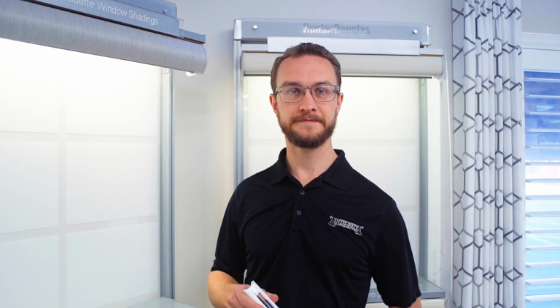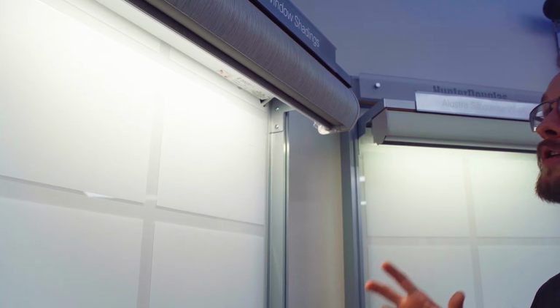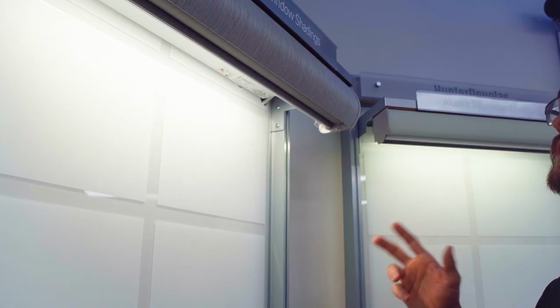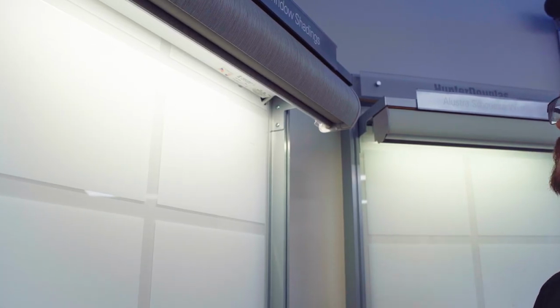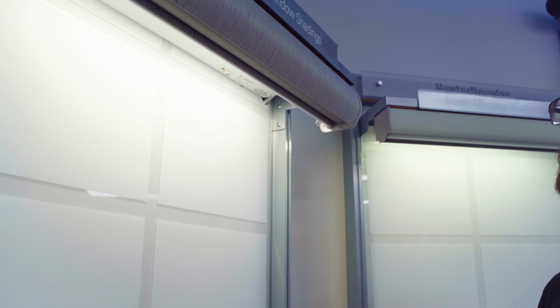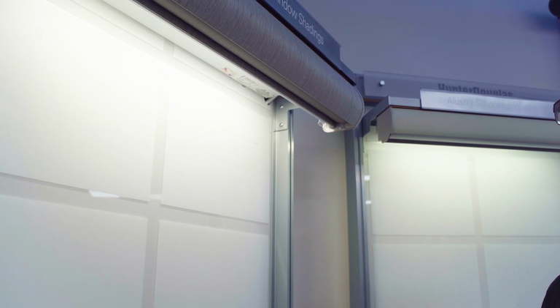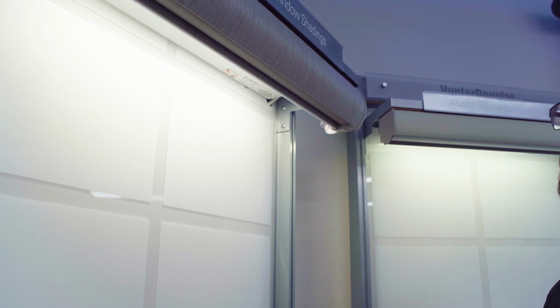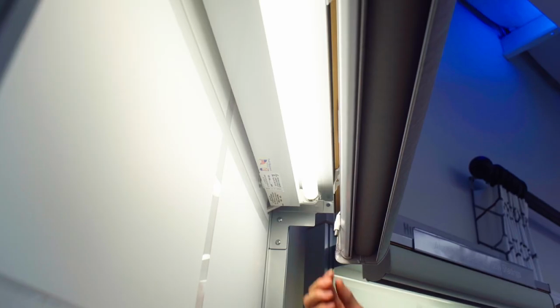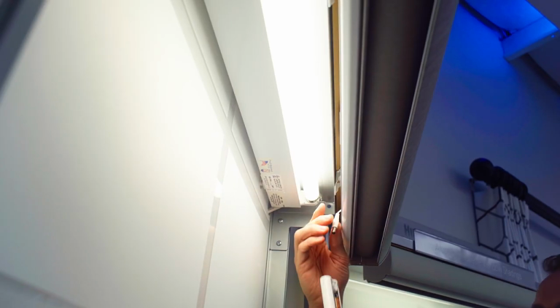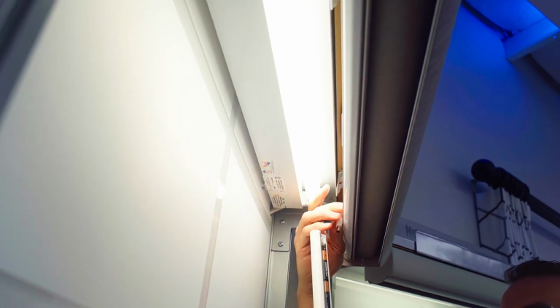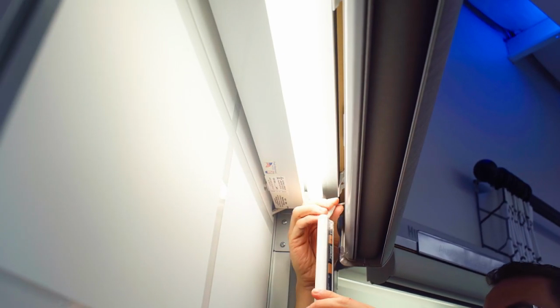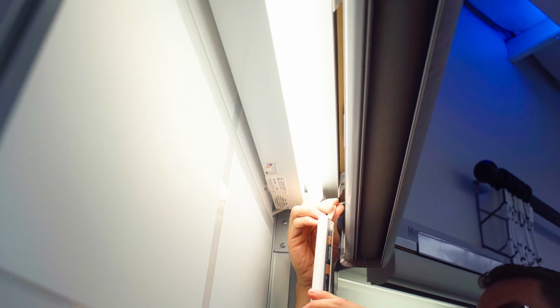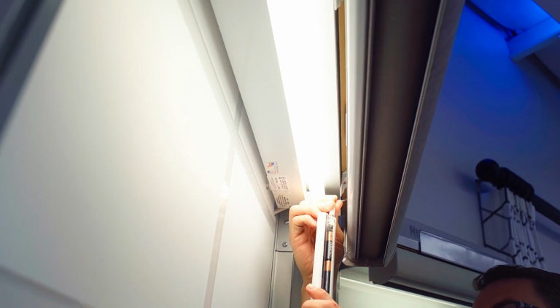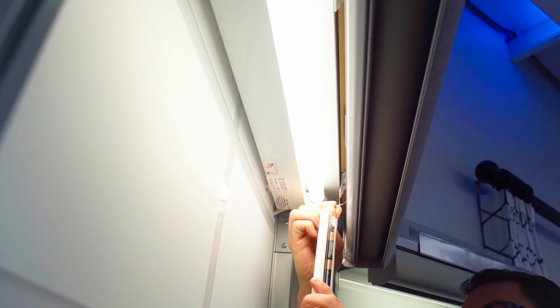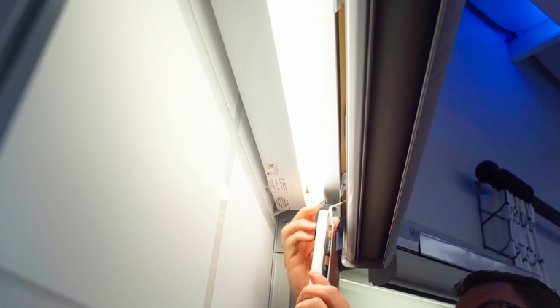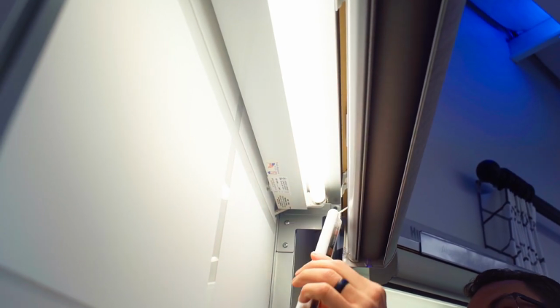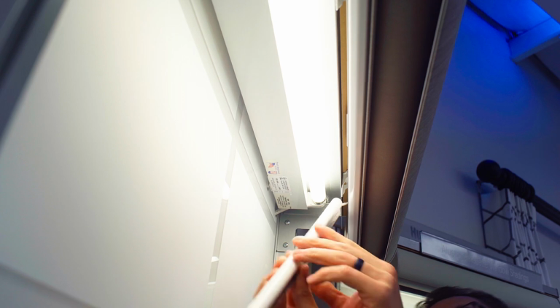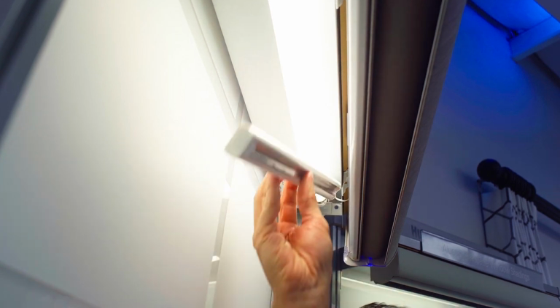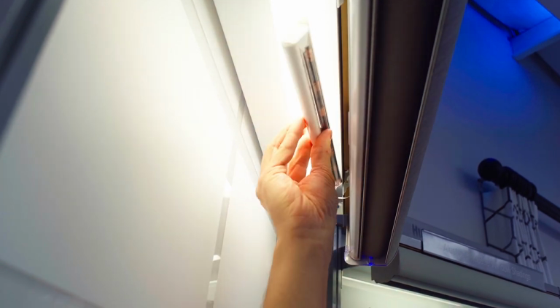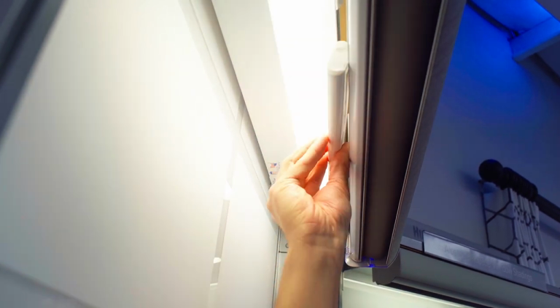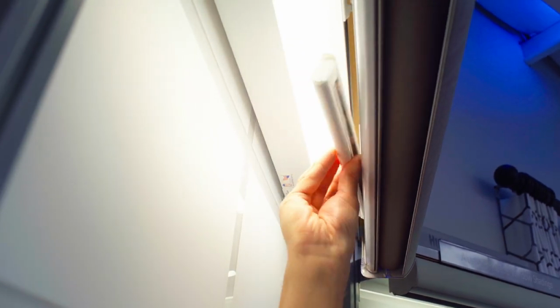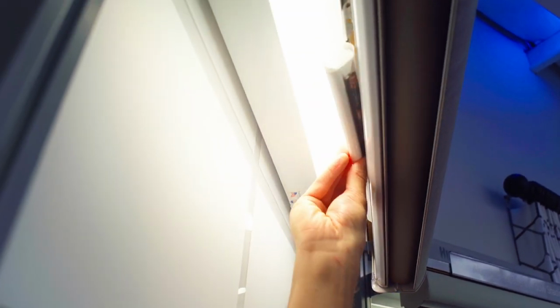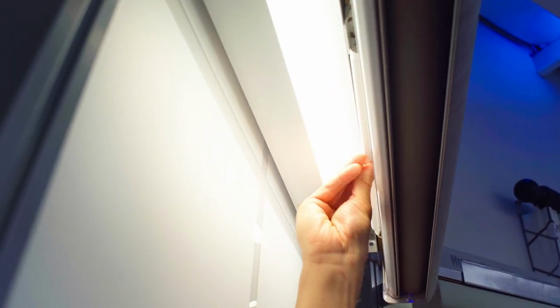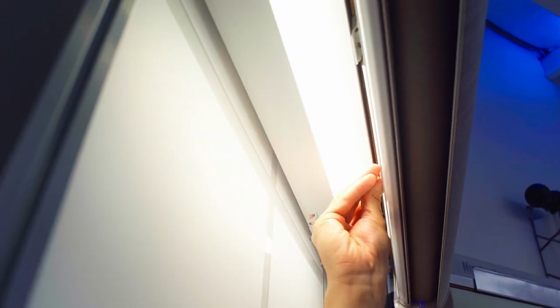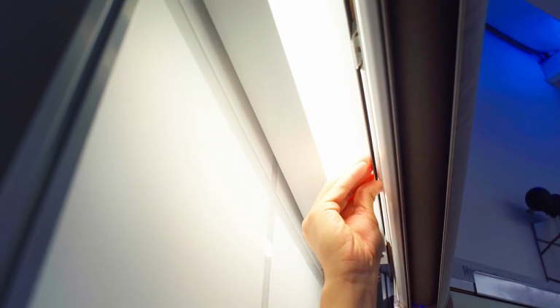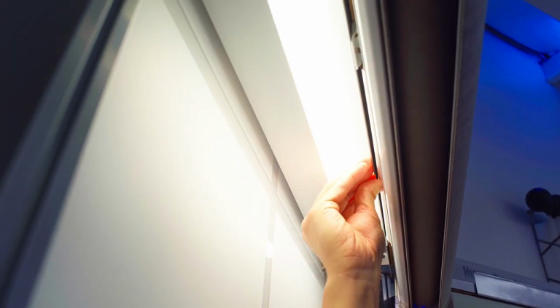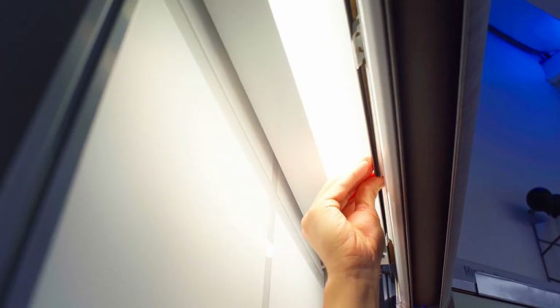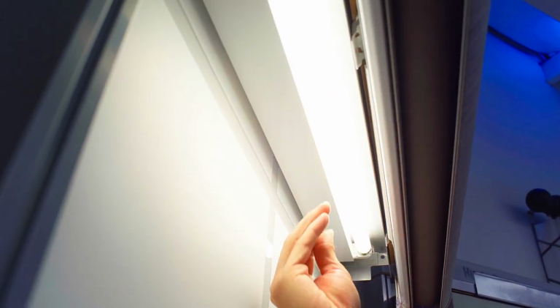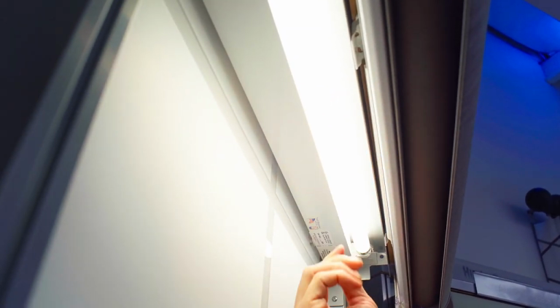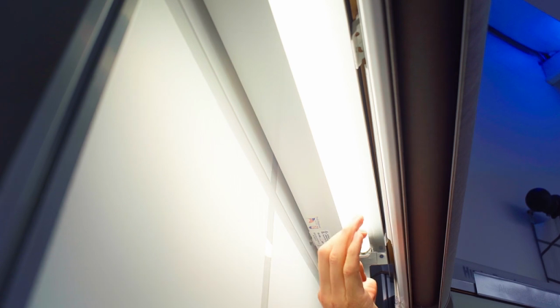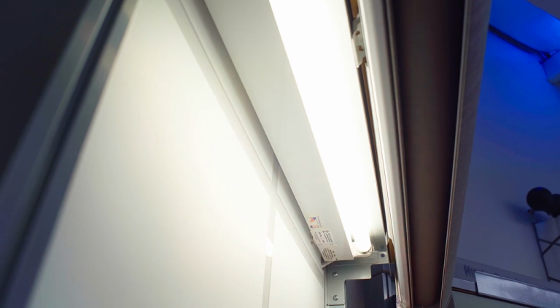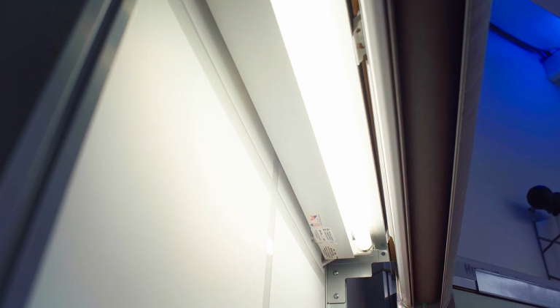When you're reinstalling these AA battery packs, first you want to plug in the wire, and then you can press it up into the clip. Don't be afraid to press pretty hard to make sure that it engages completely.